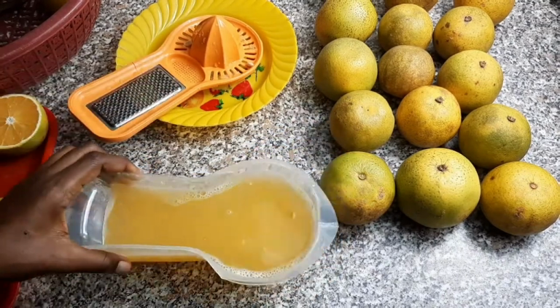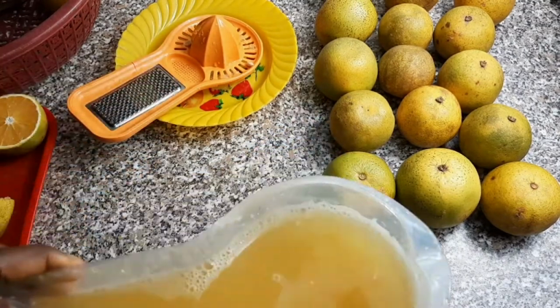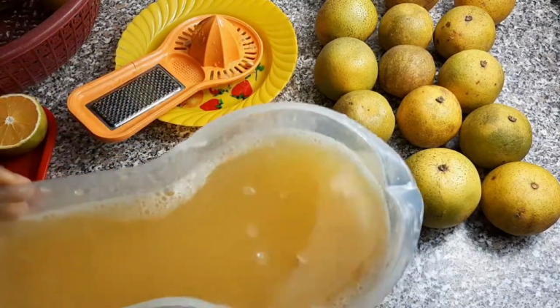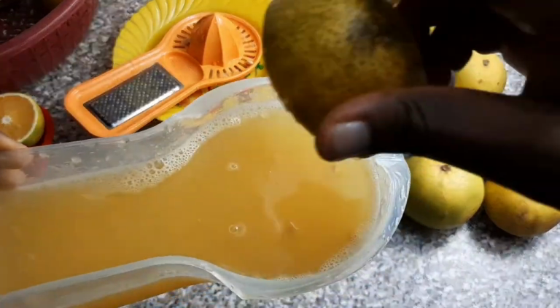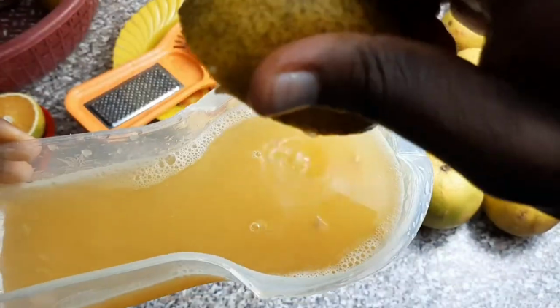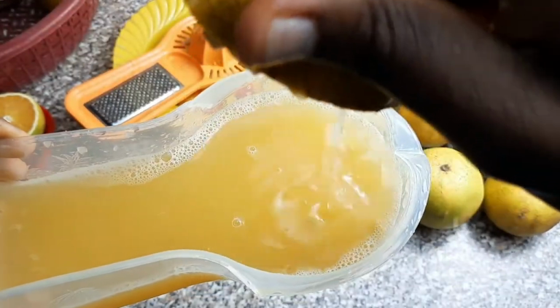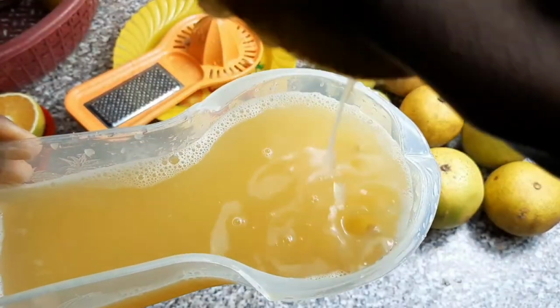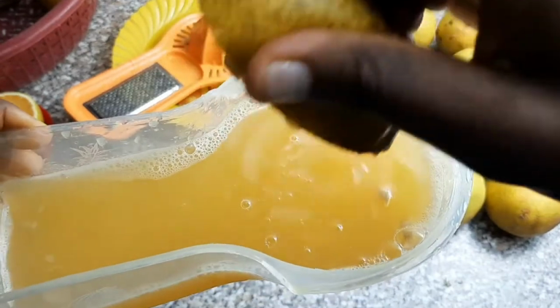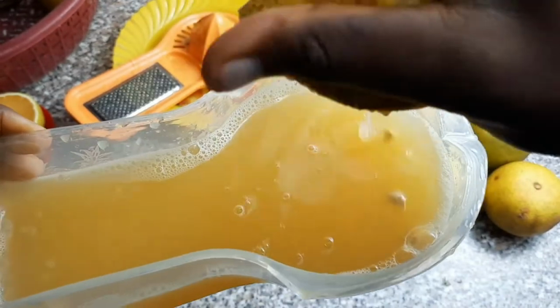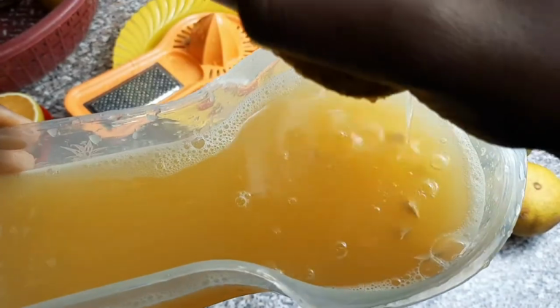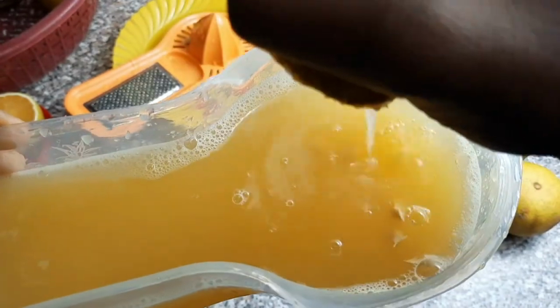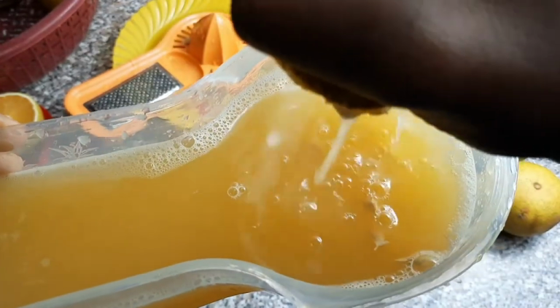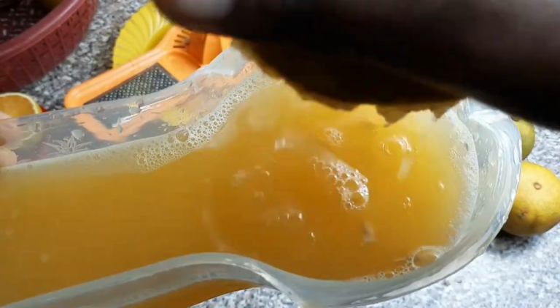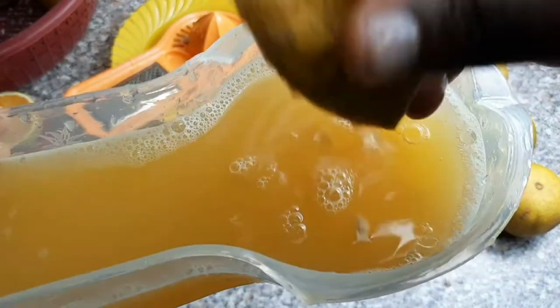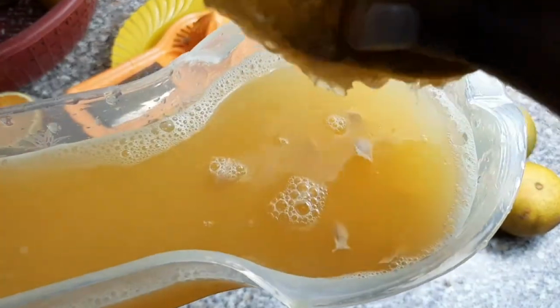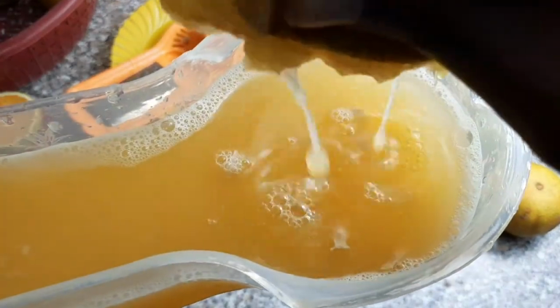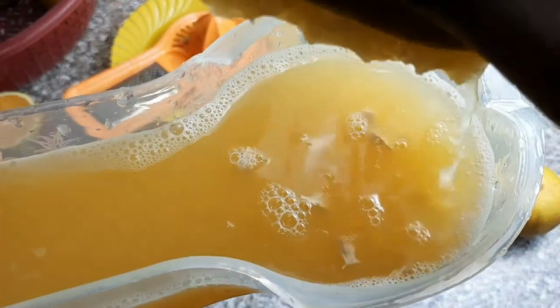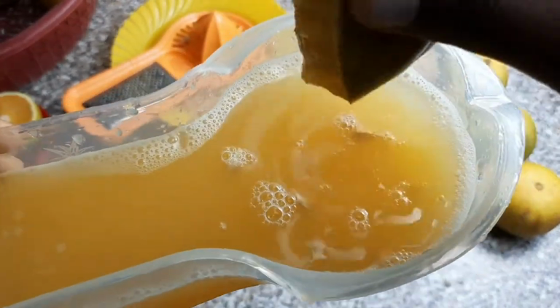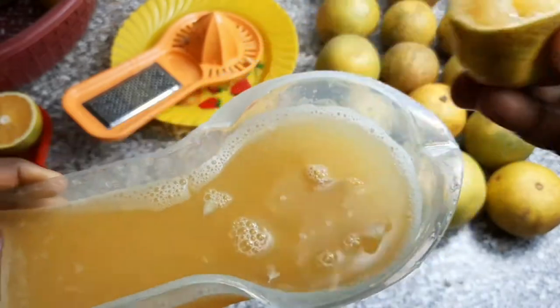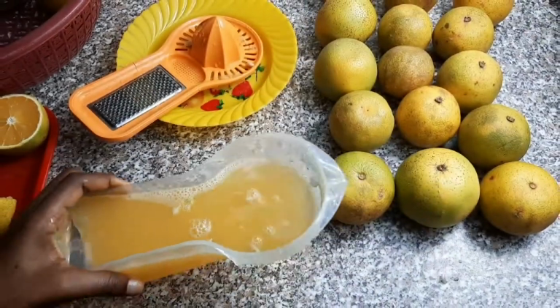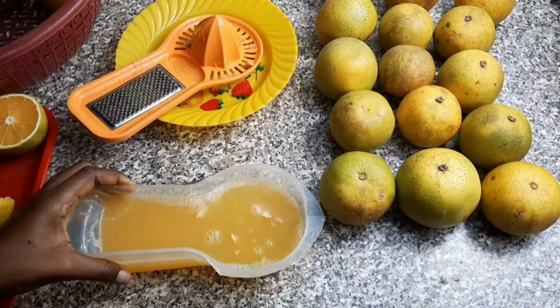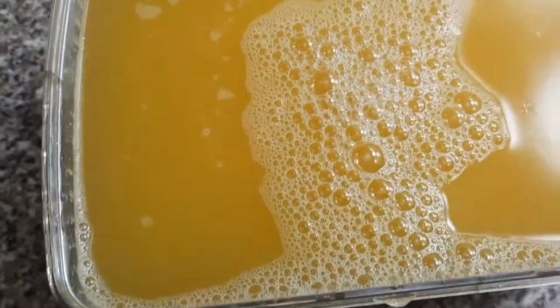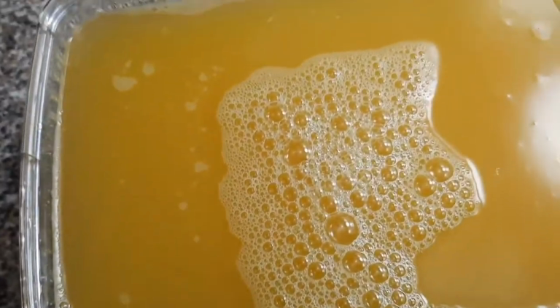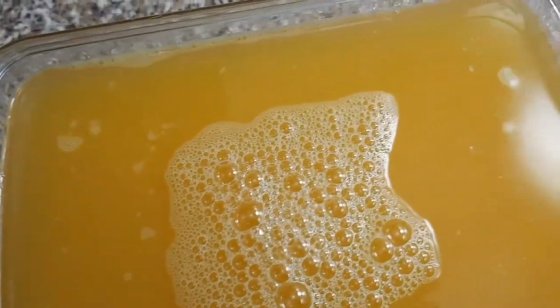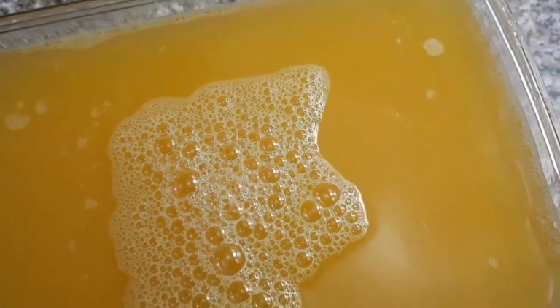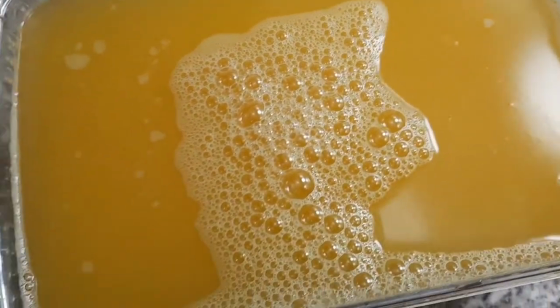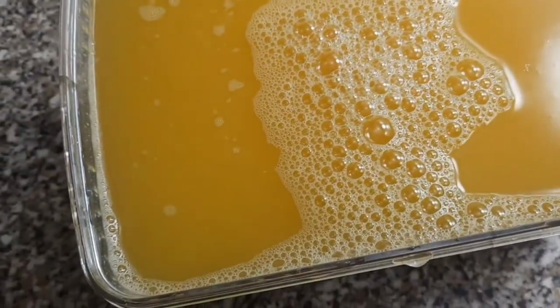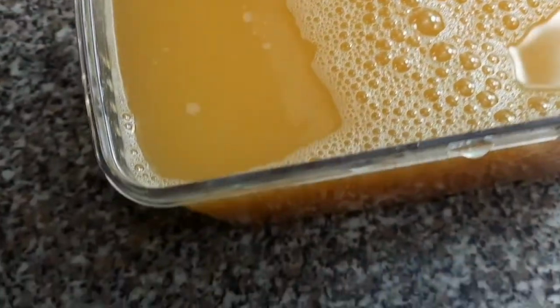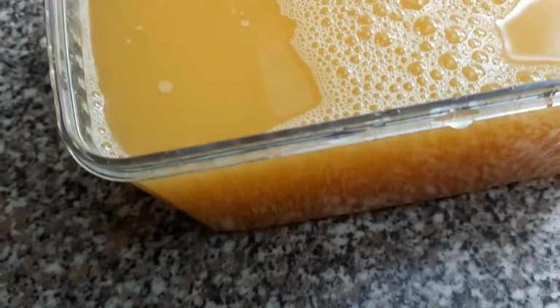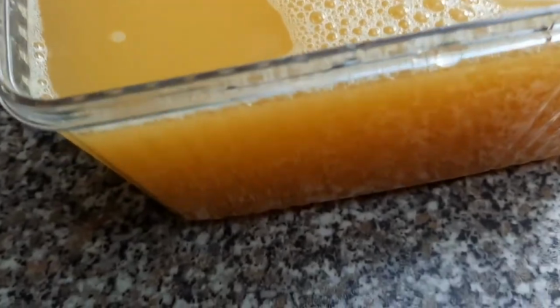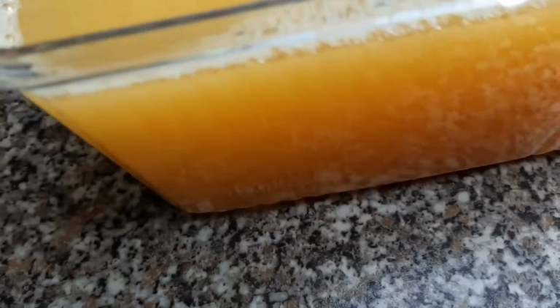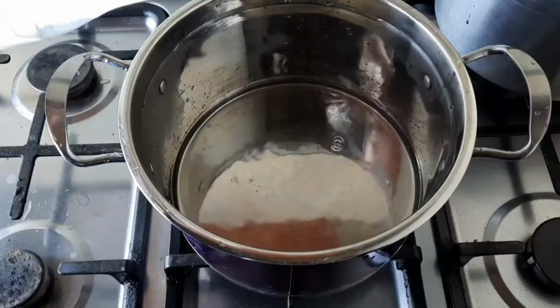This orange popsicle is very healthy and good for adults and children as well. But if you want a child to eat it and enjoy it, adding orange color or food color and sugar will make them very happy to consume.